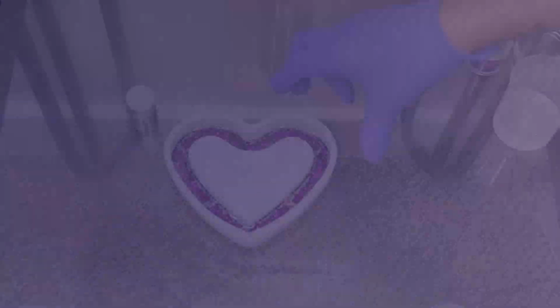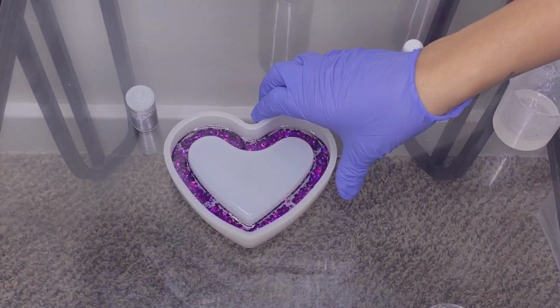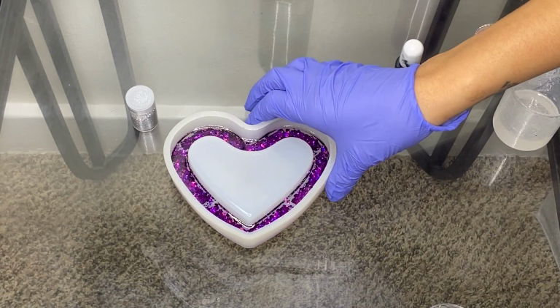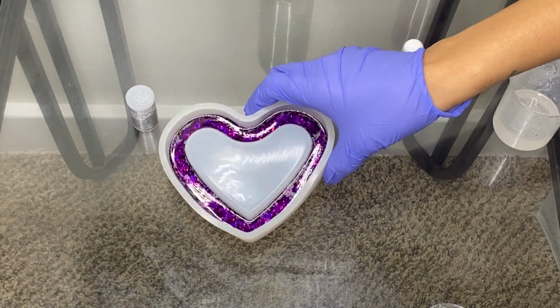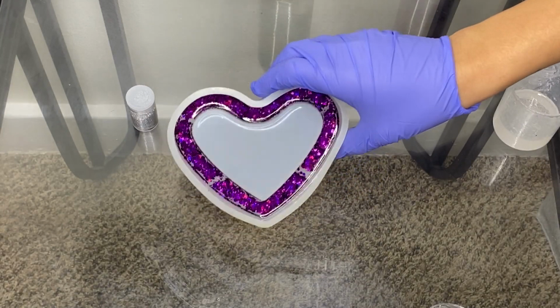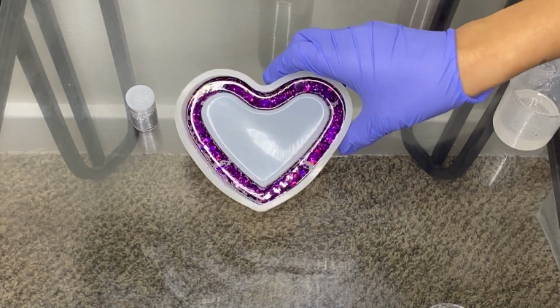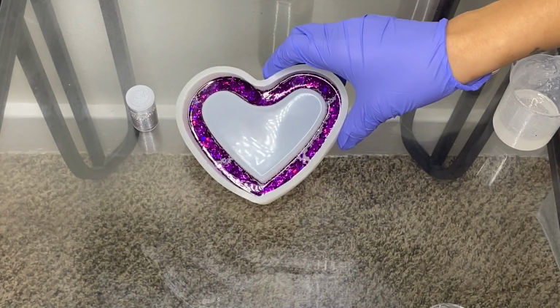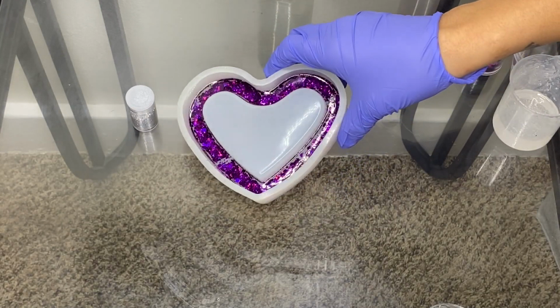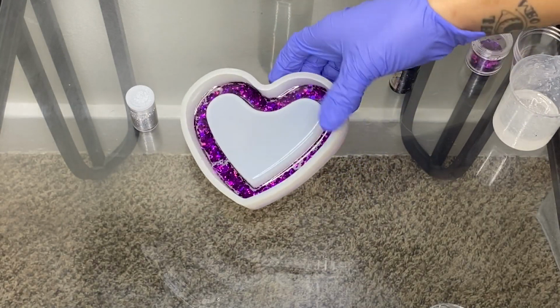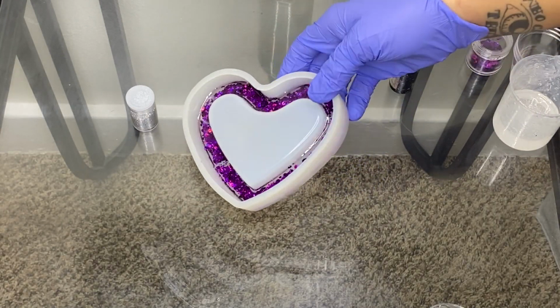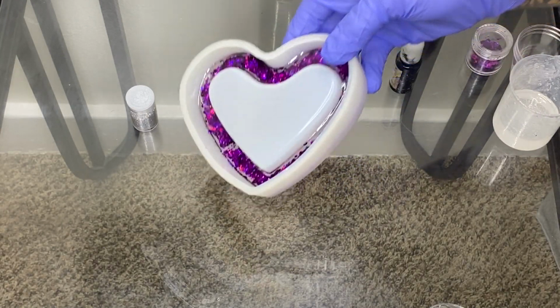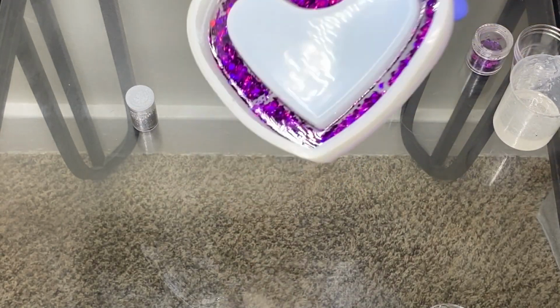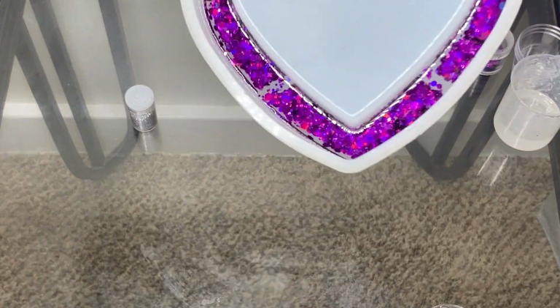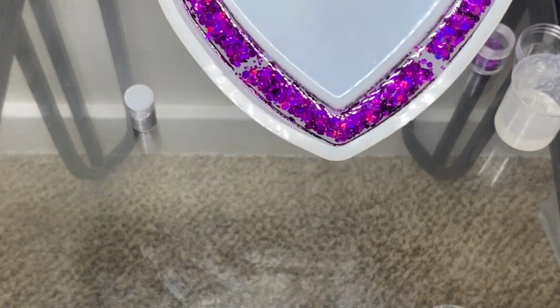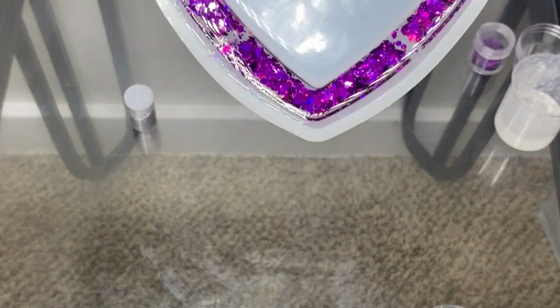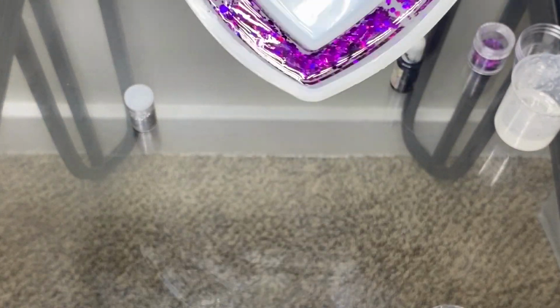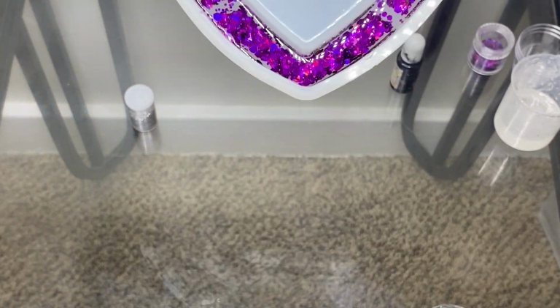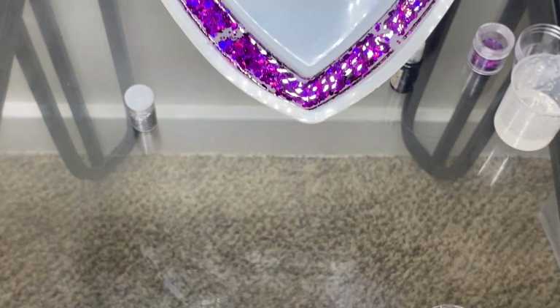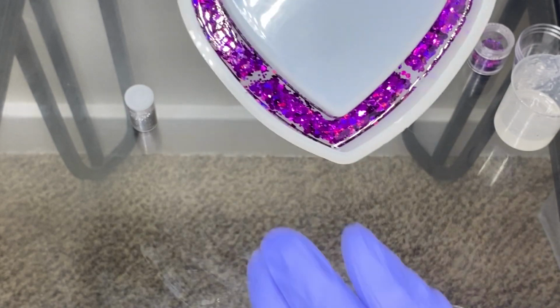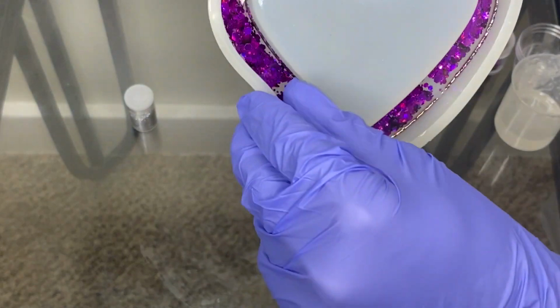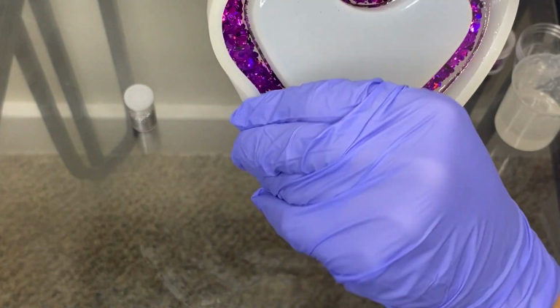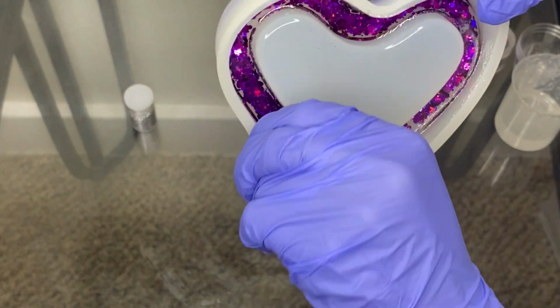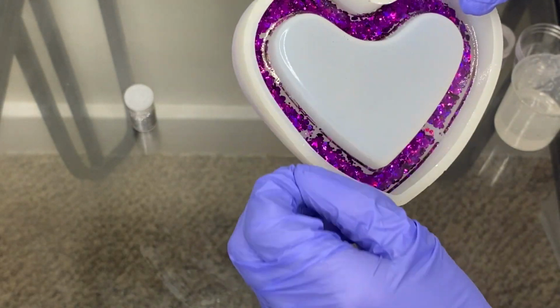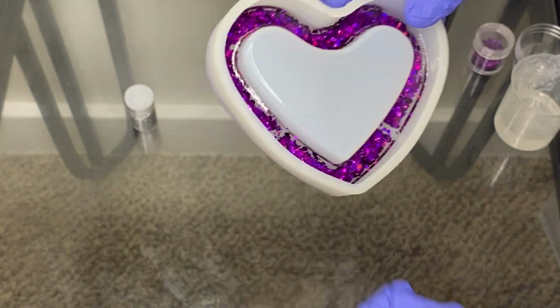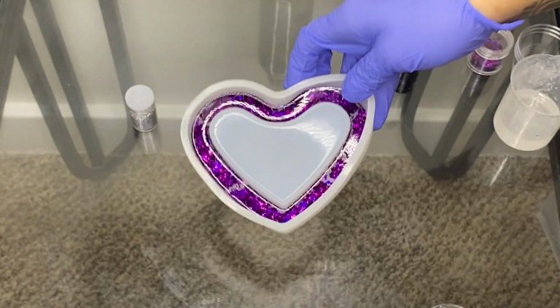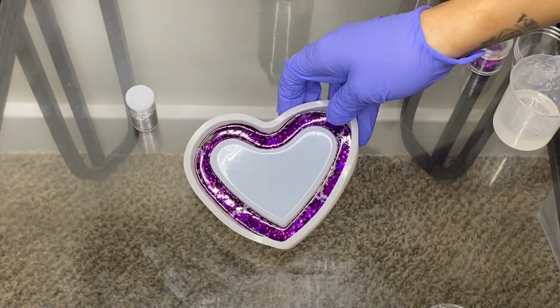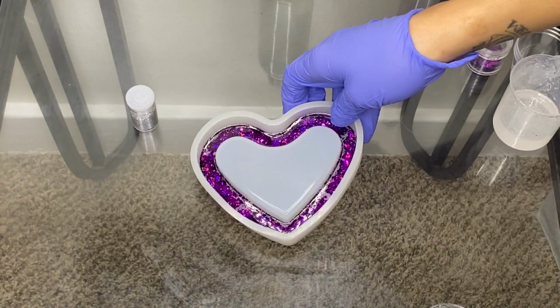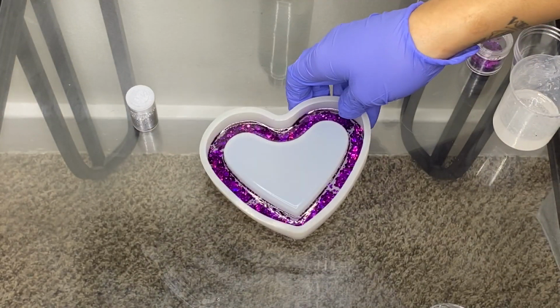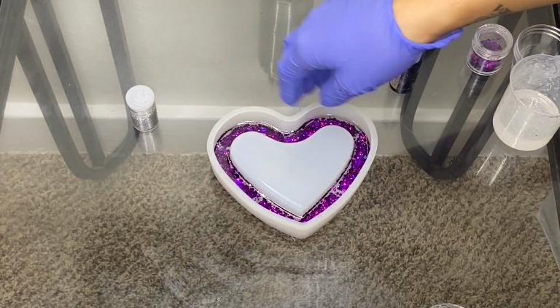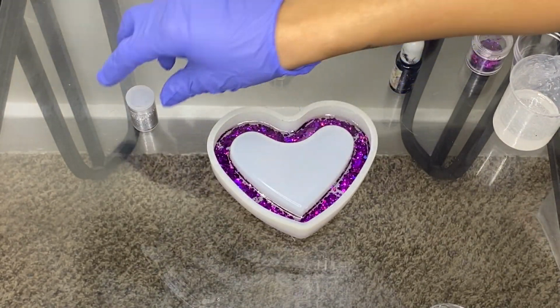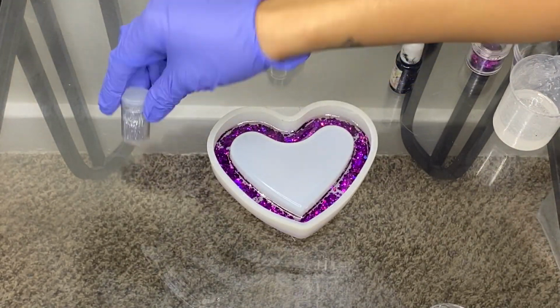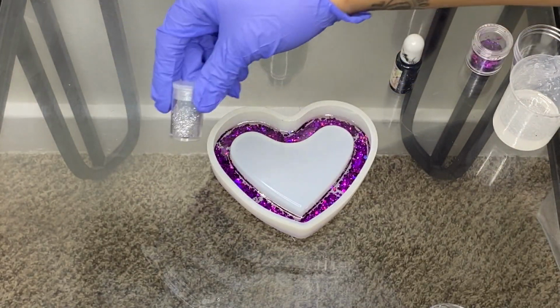Okay guys, so this is dry — came out like that. So now we're going to add the silver layer.